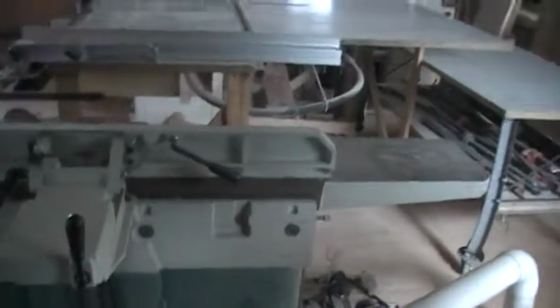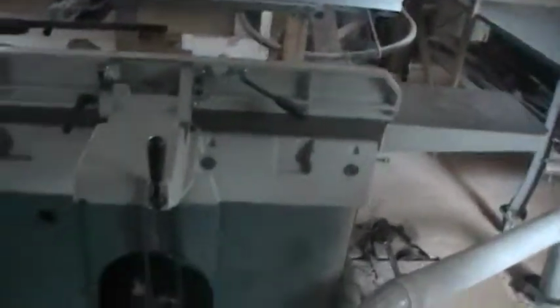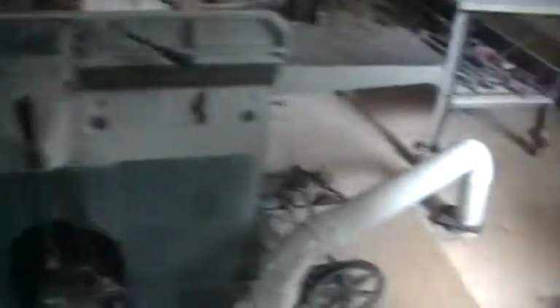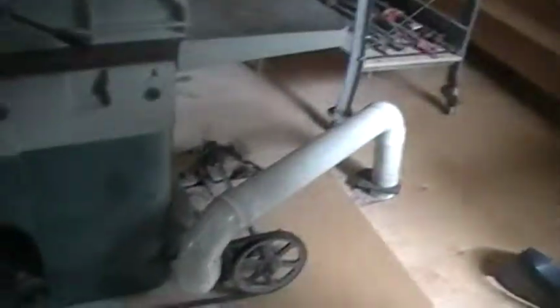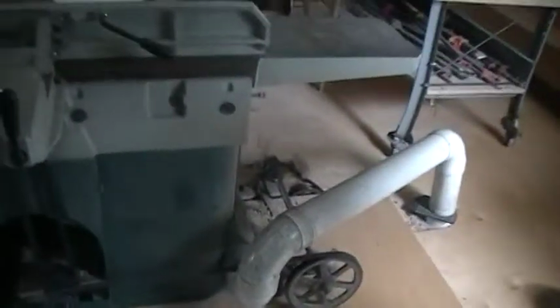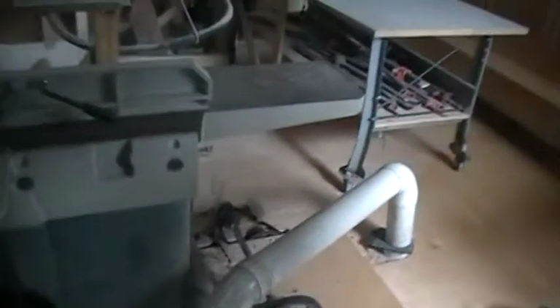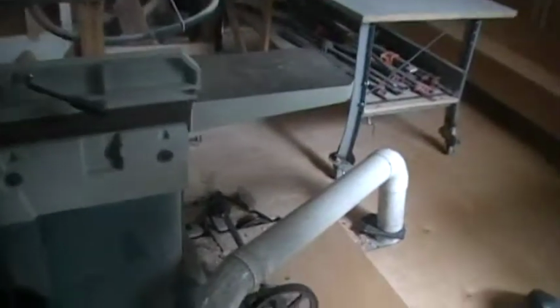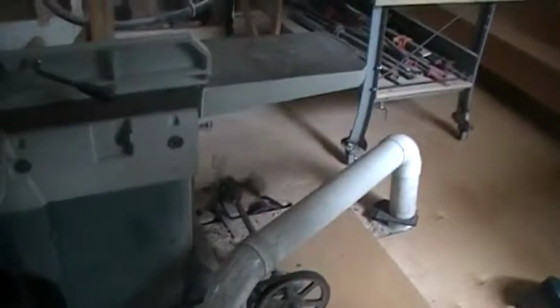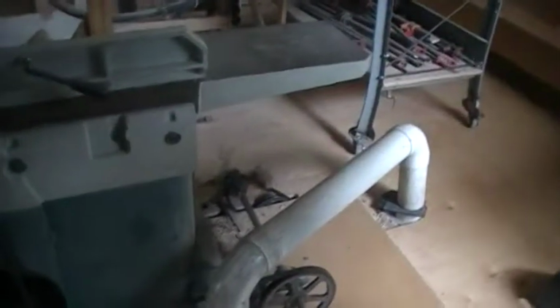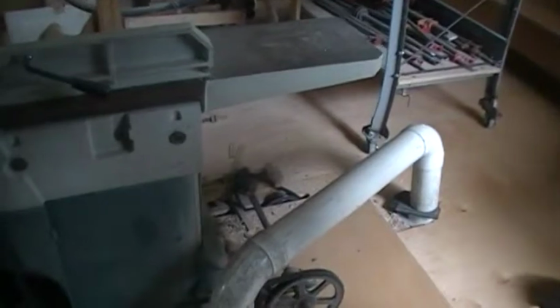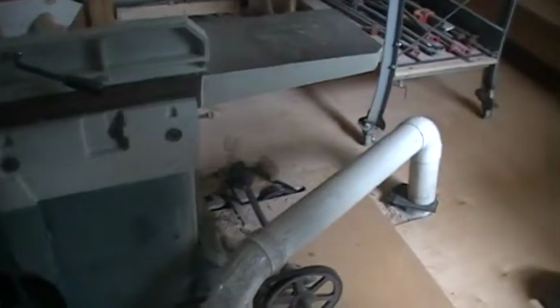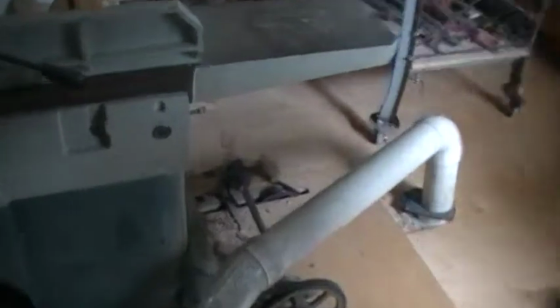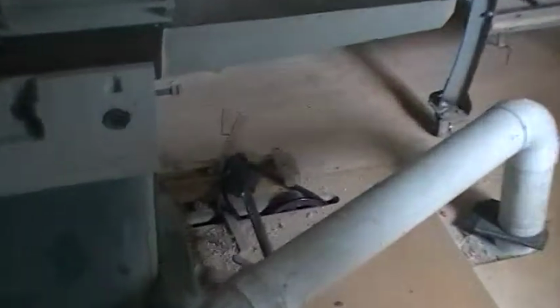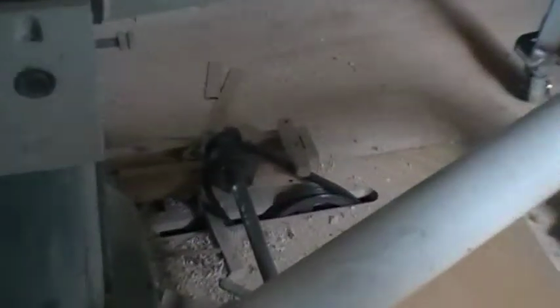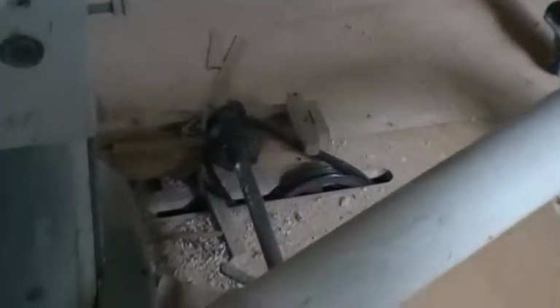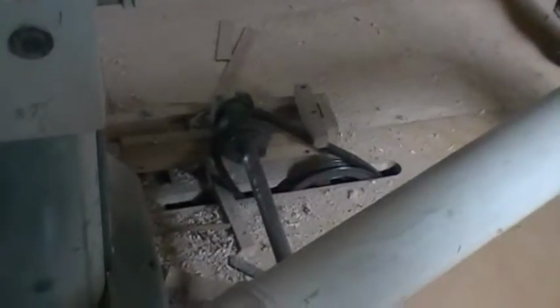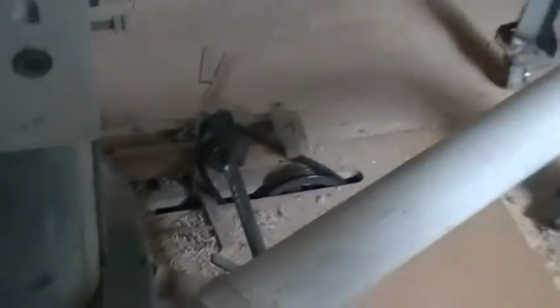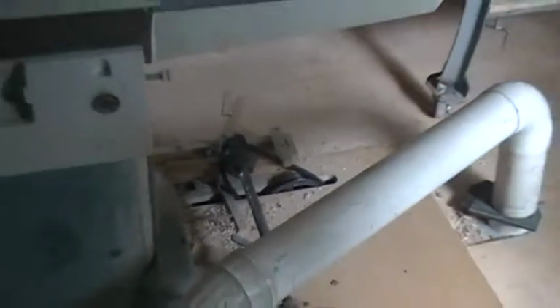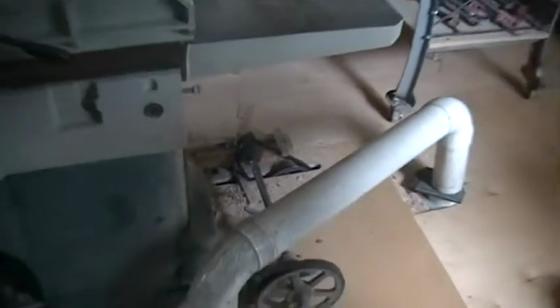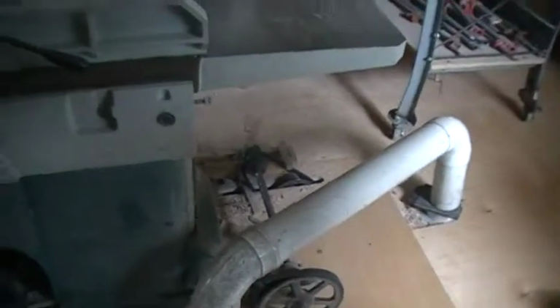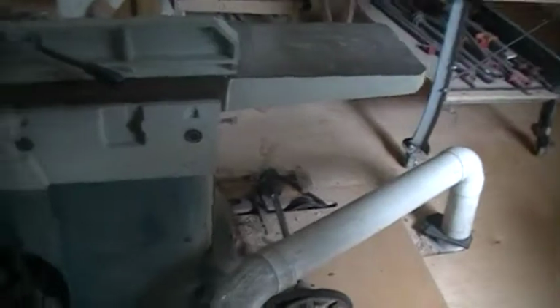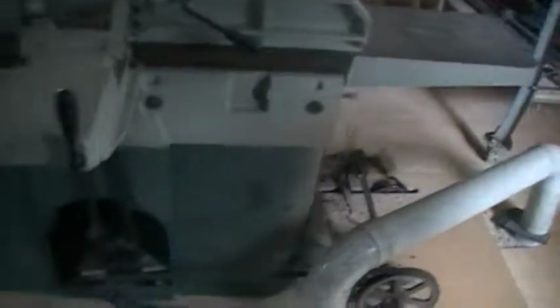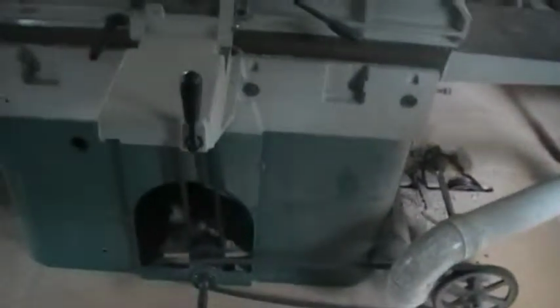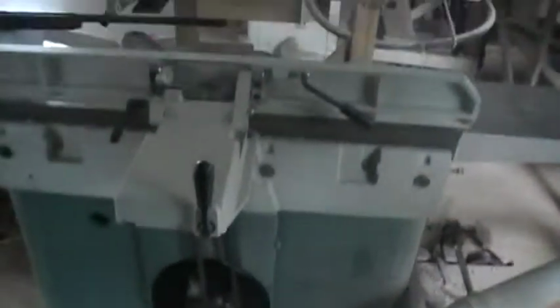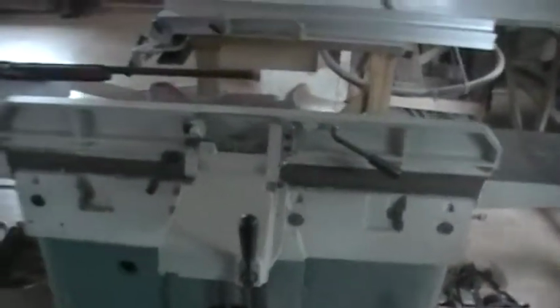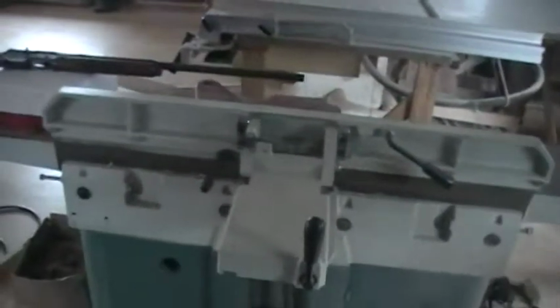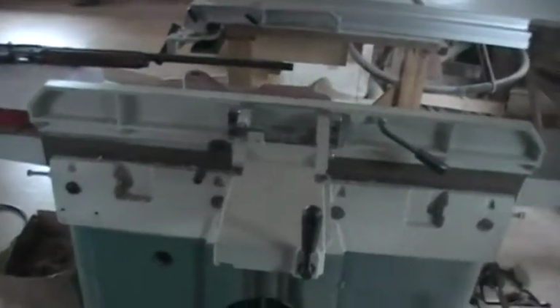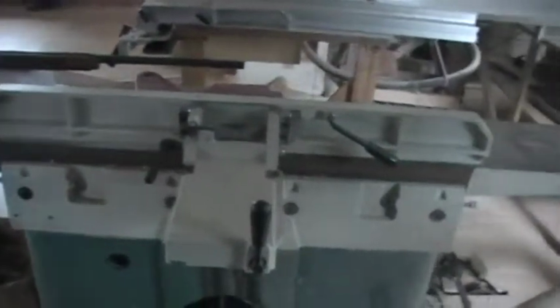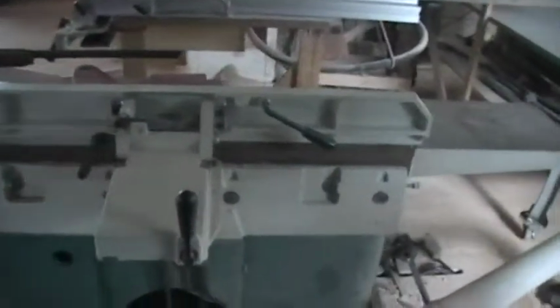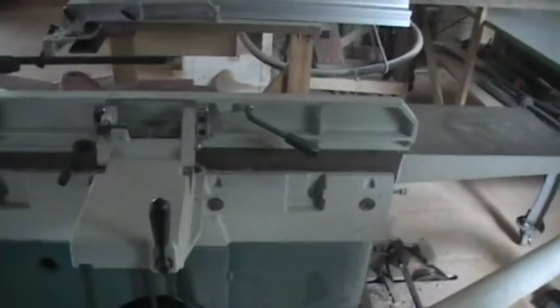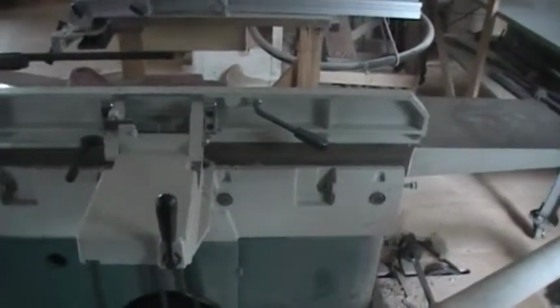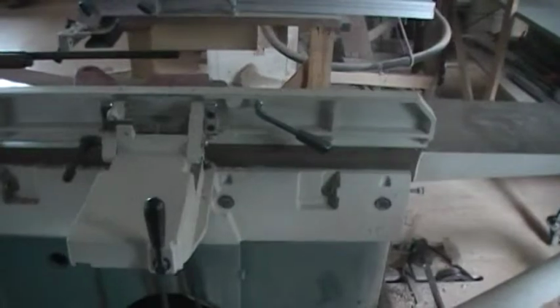Once again, there's the belt coming out of the floor. That drives it, I think, someplace around here. That is a router planer.